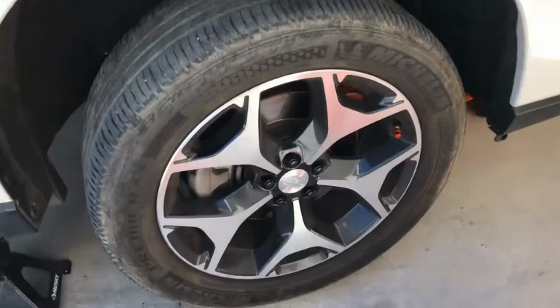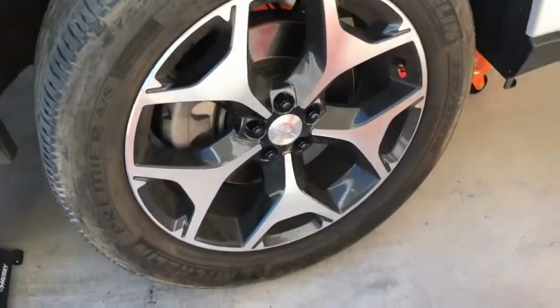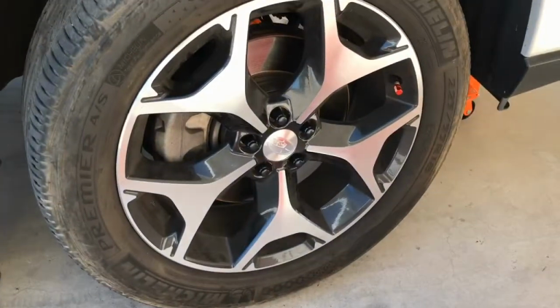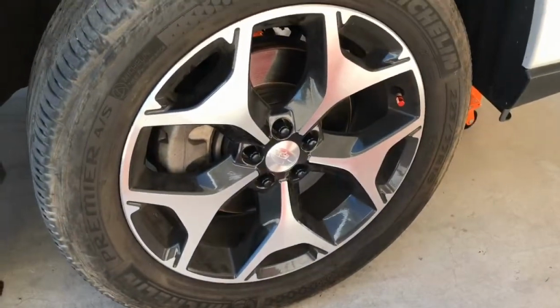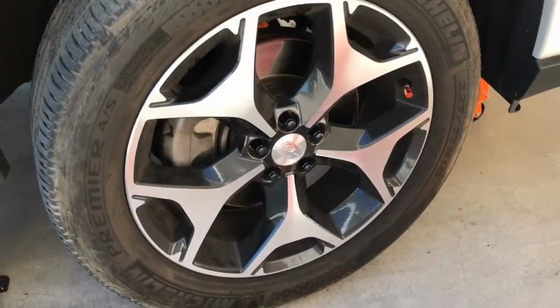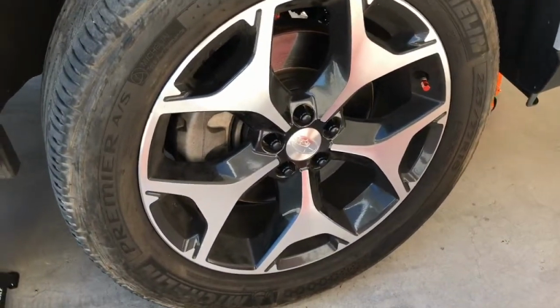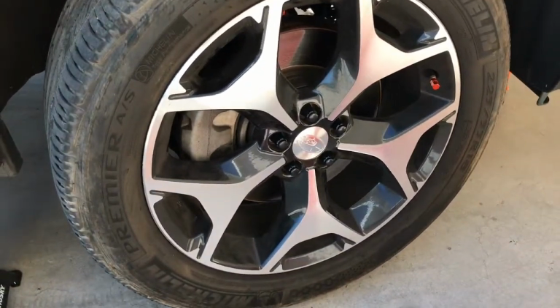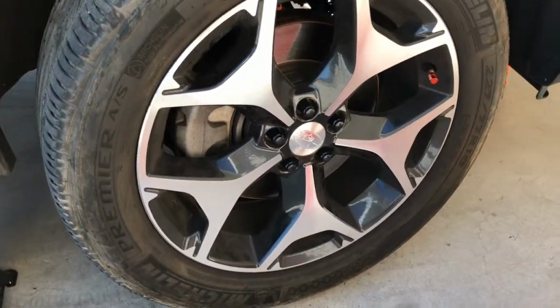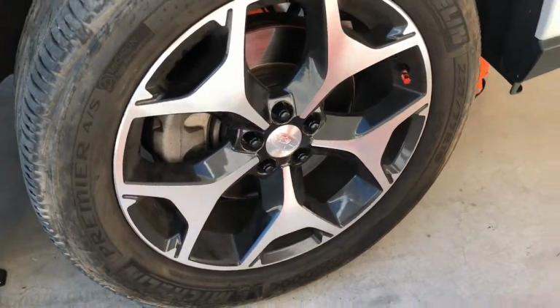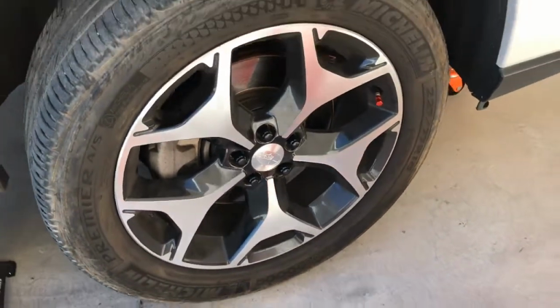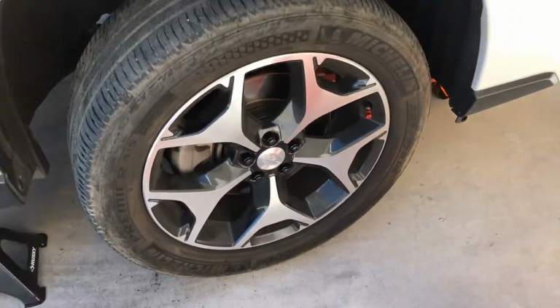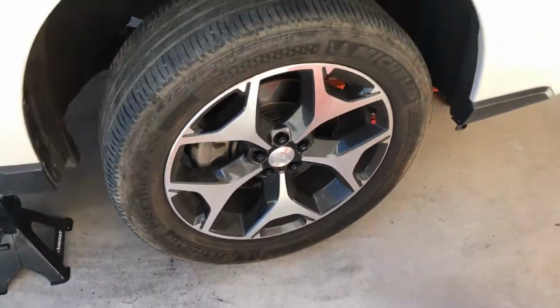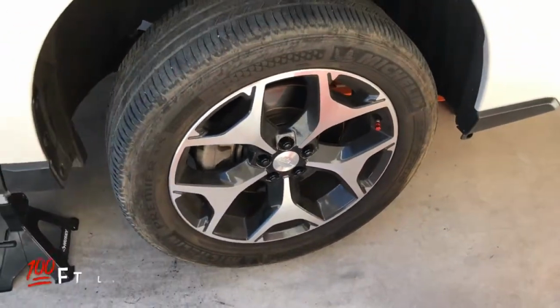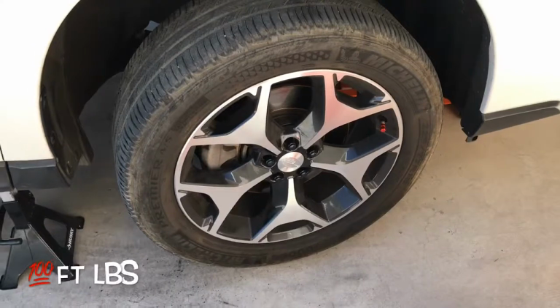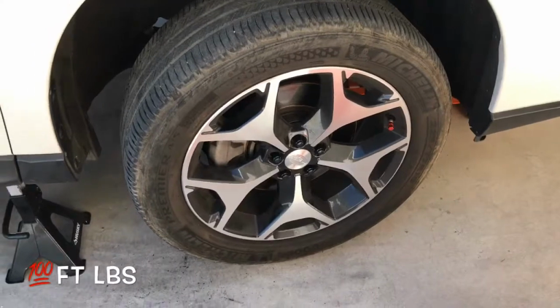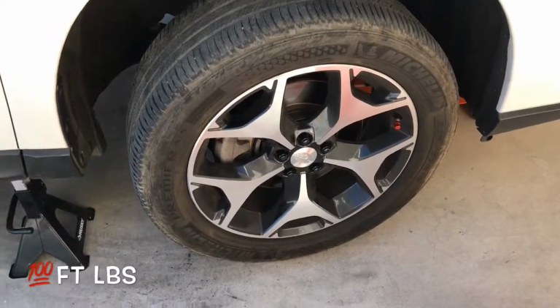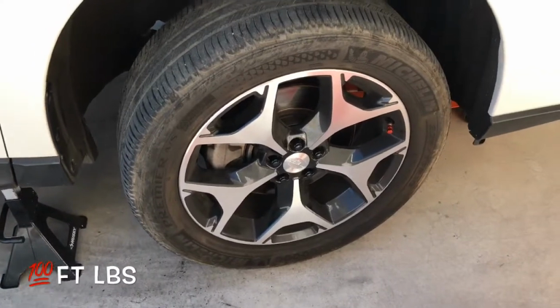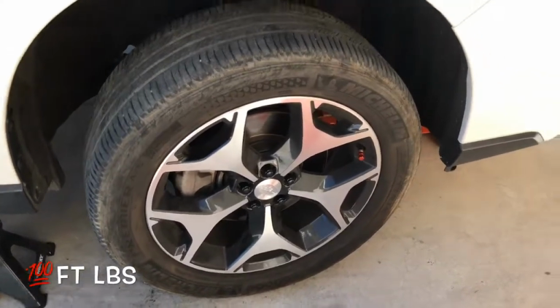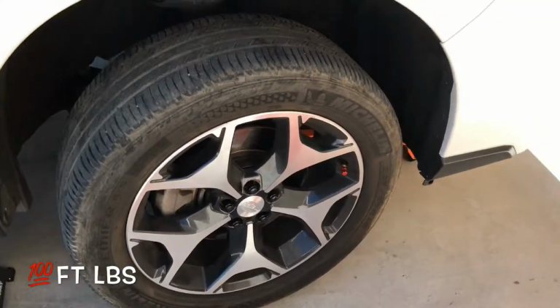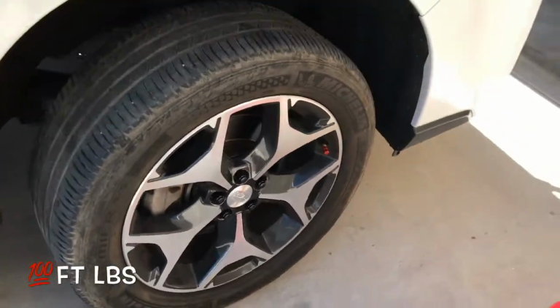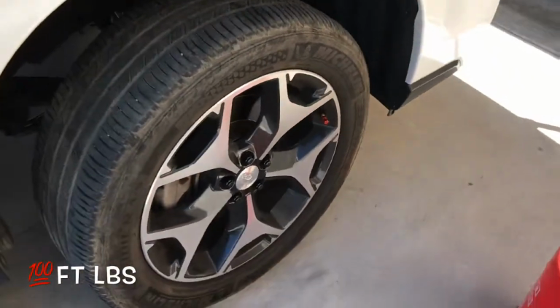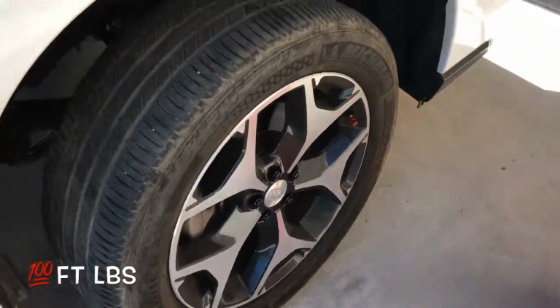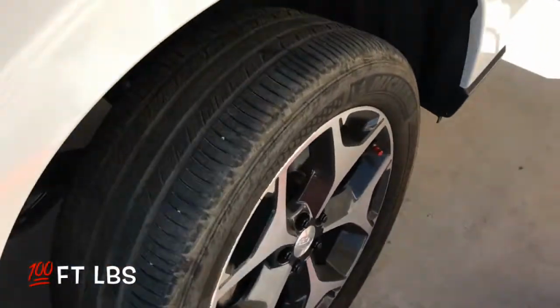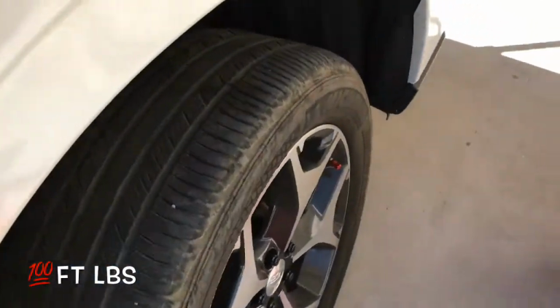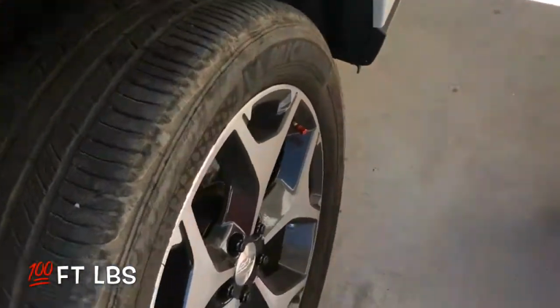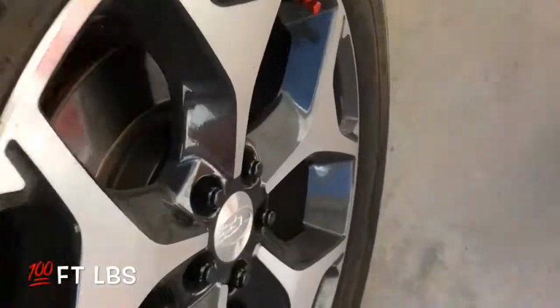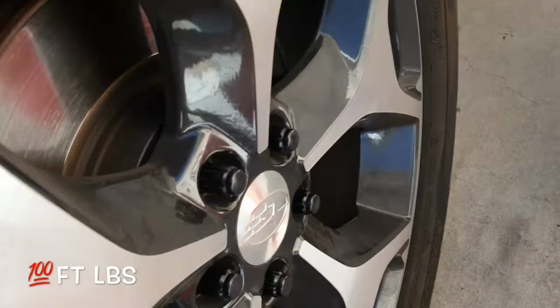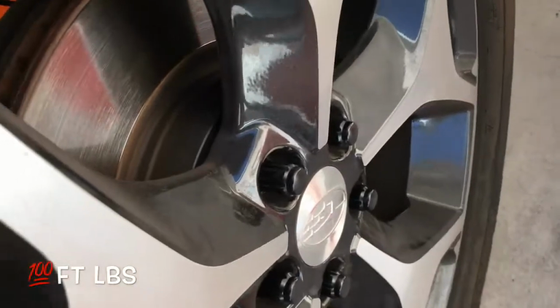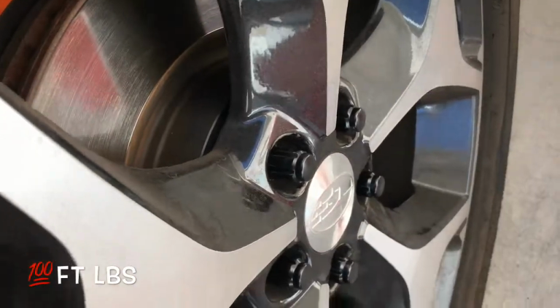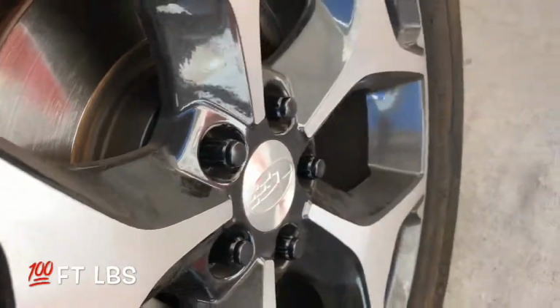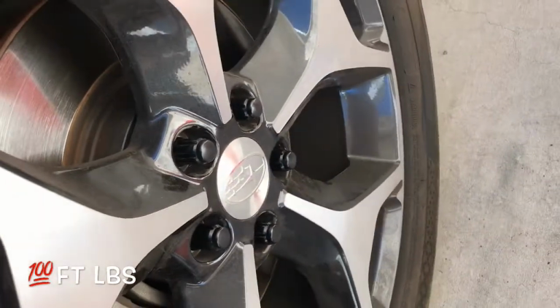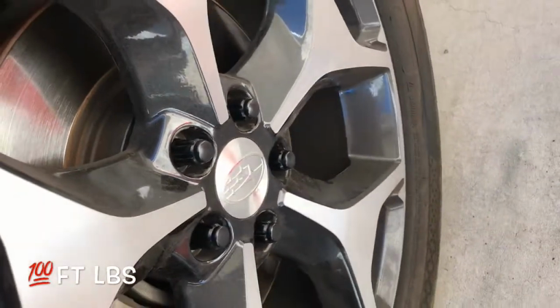We're going to put the tire back on. Torque 200 foot-pounds for the lug nuts. New locking lug nuts.